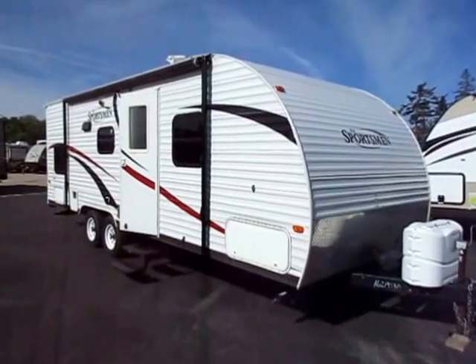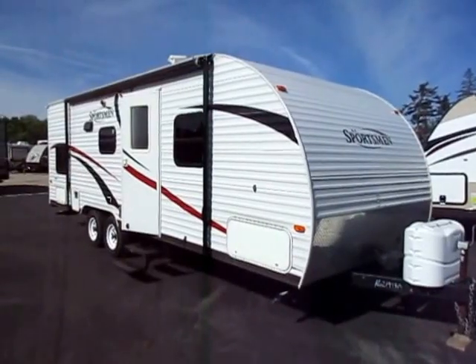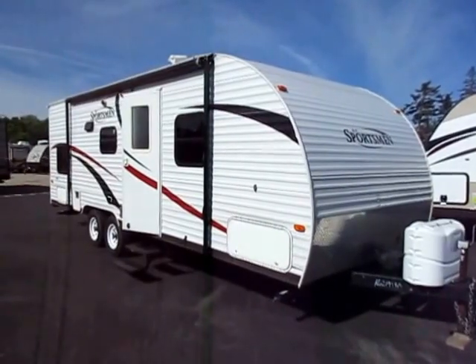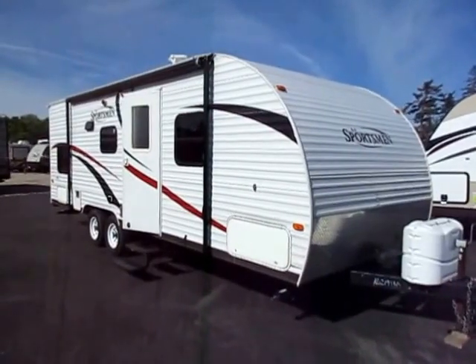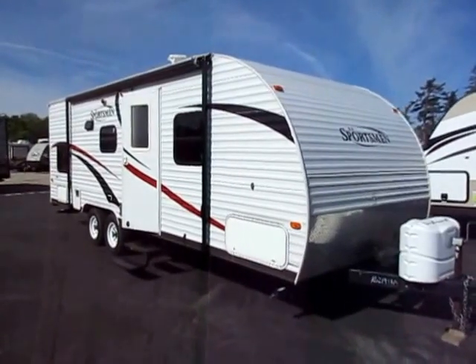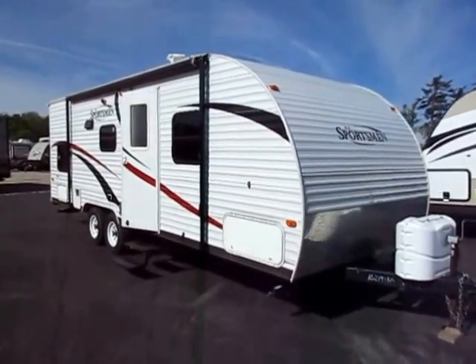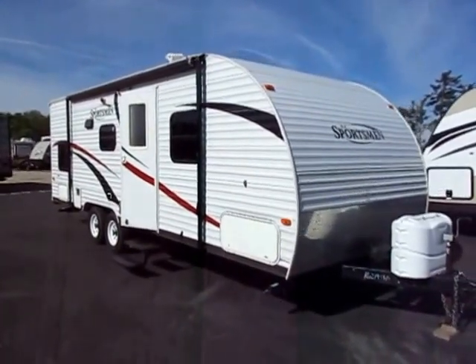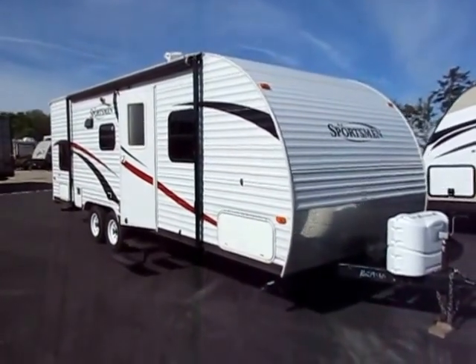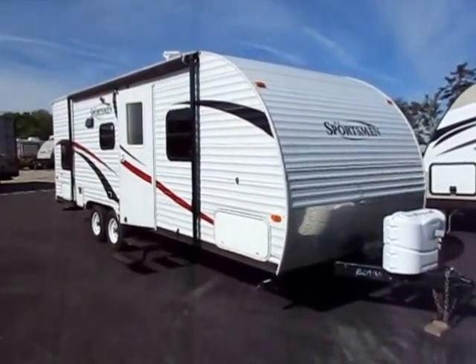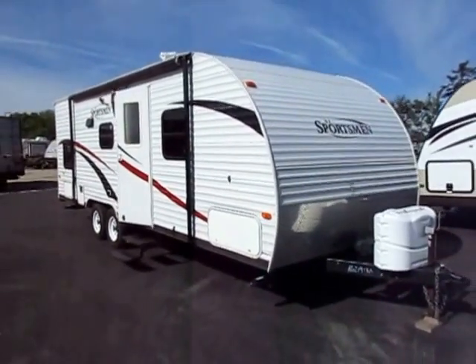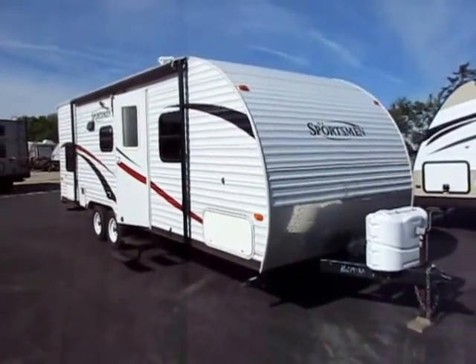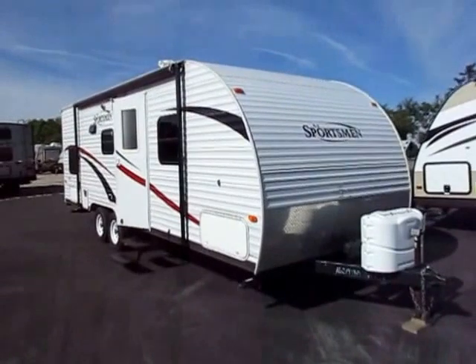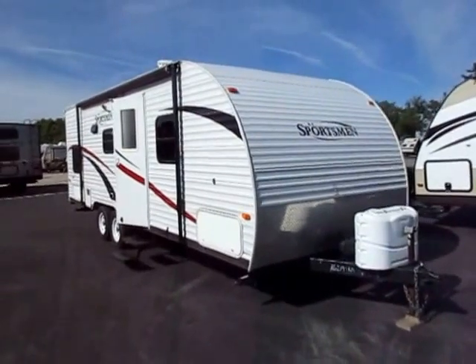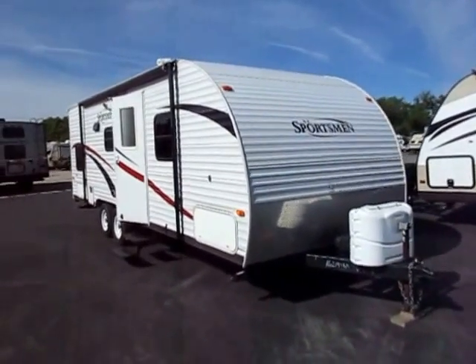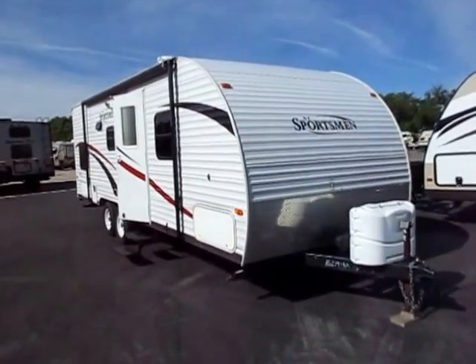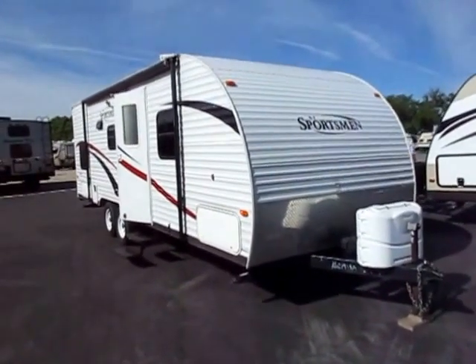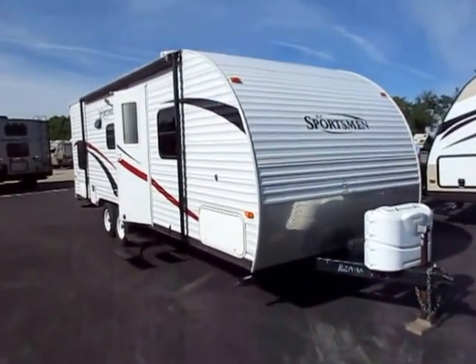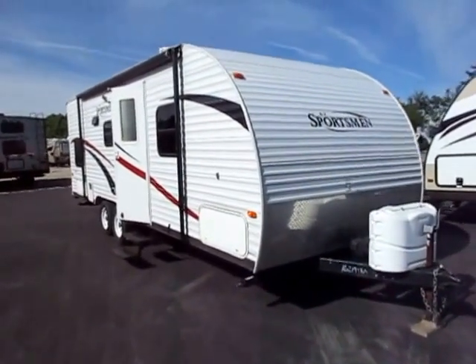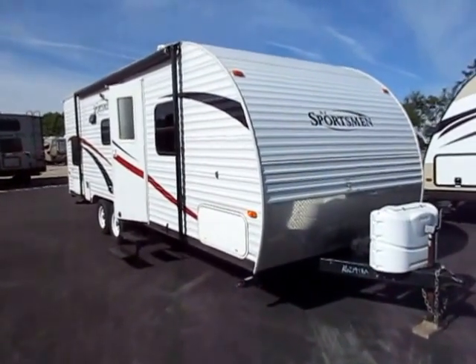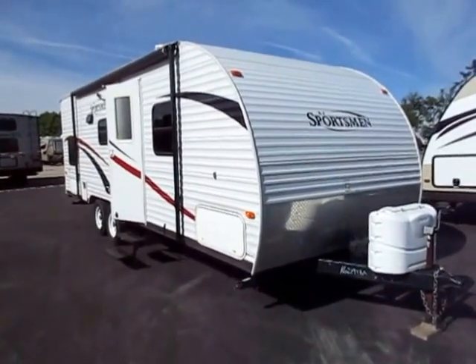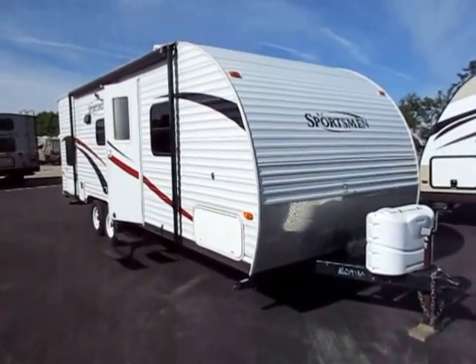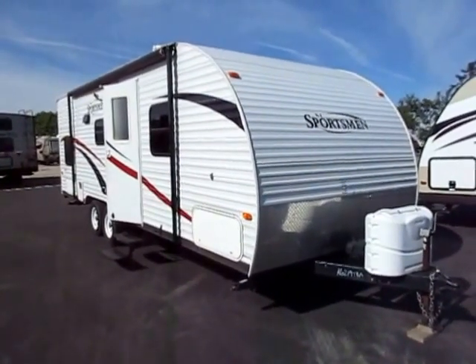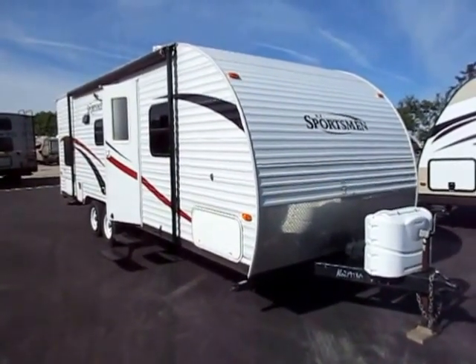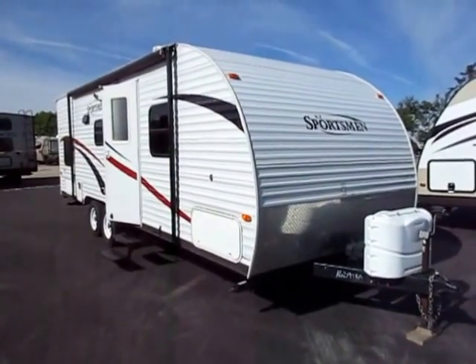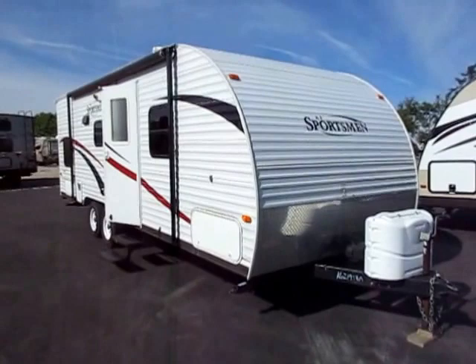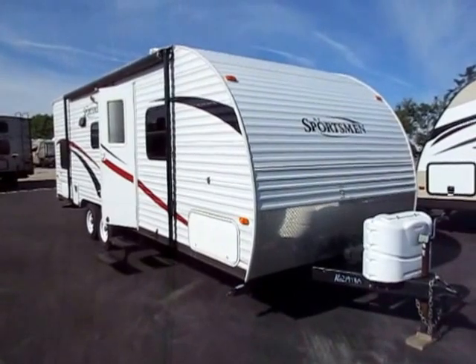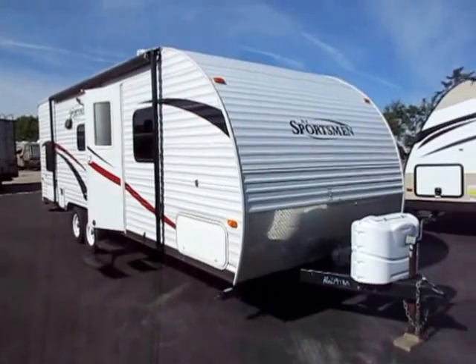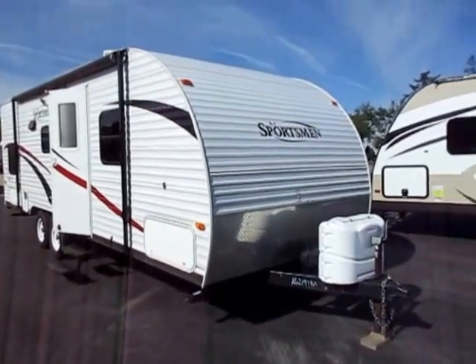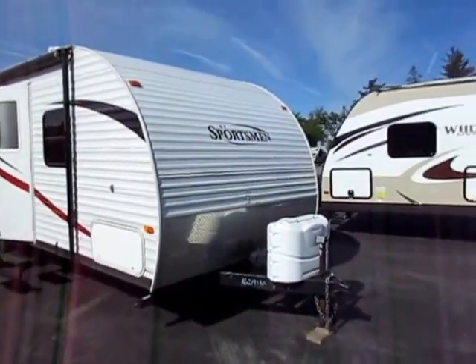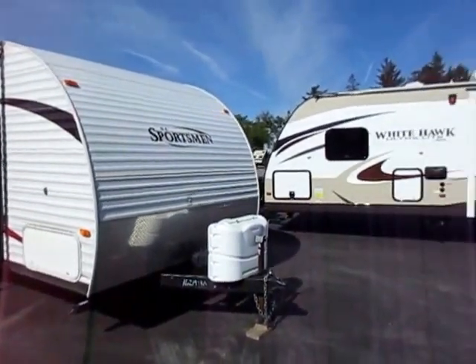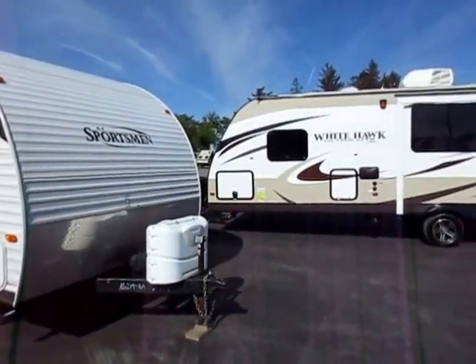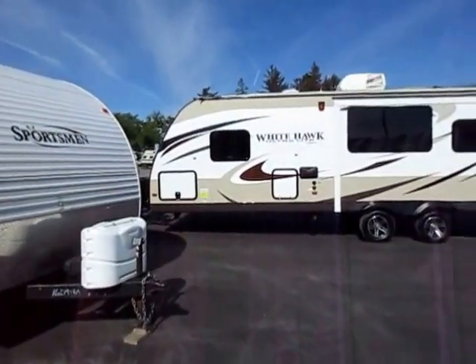KZ Sportsman 242 Bunkhouse Camper here at Haylet RV of Coldwater, Michigan. Here's their trade-in camper, and the only thing wrong with it is nothing — this is a great camper. Here's the one that they're trading in.